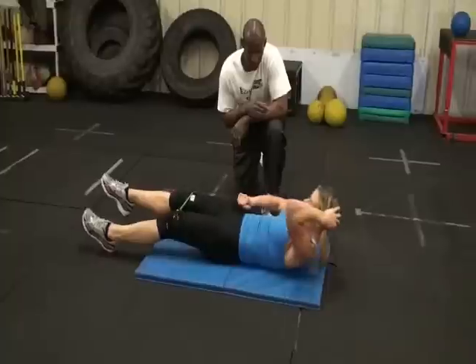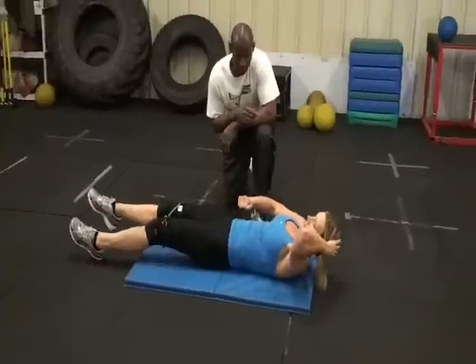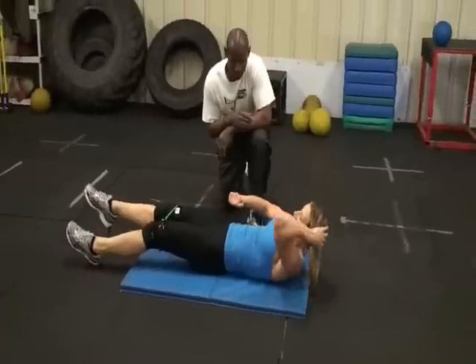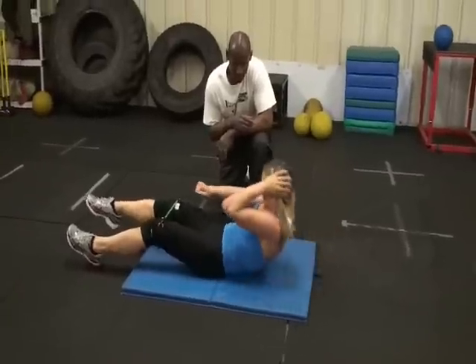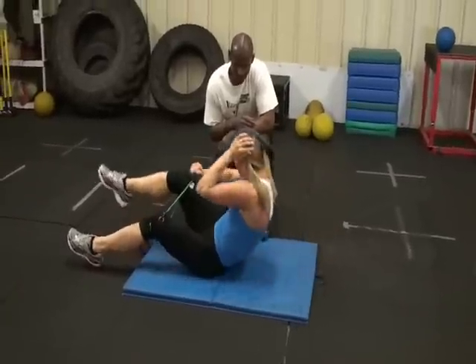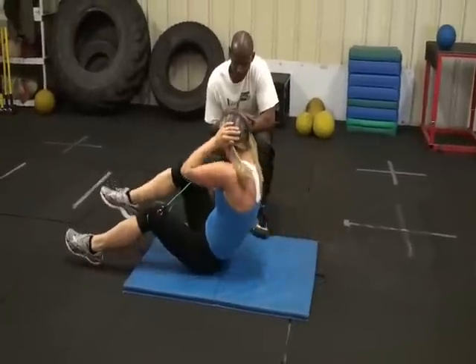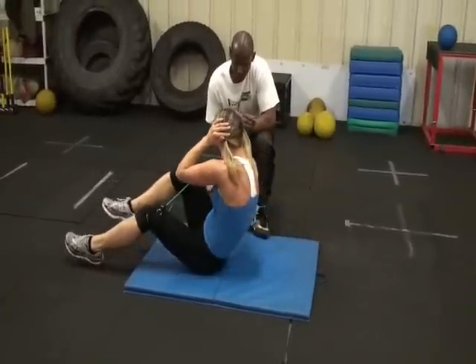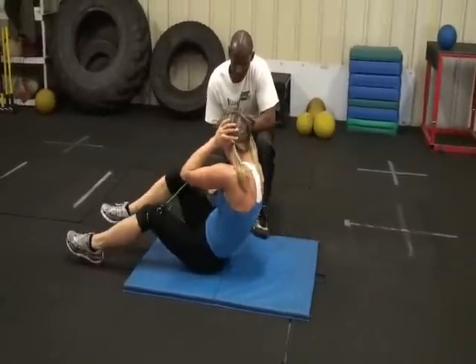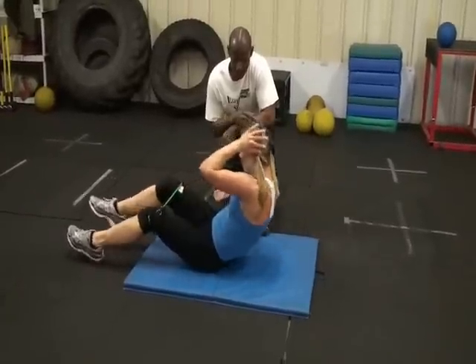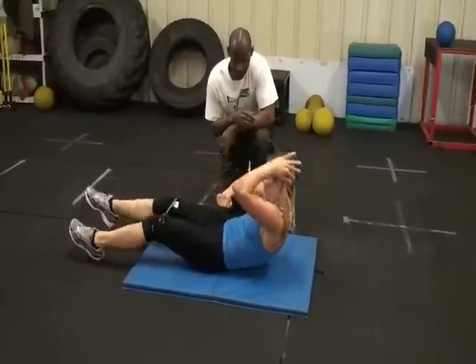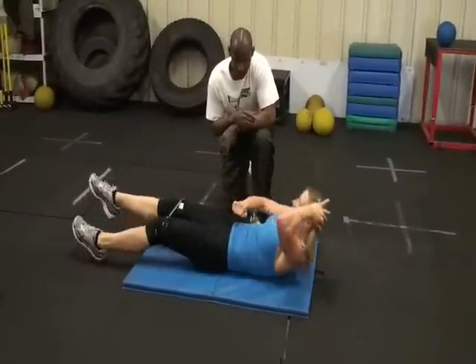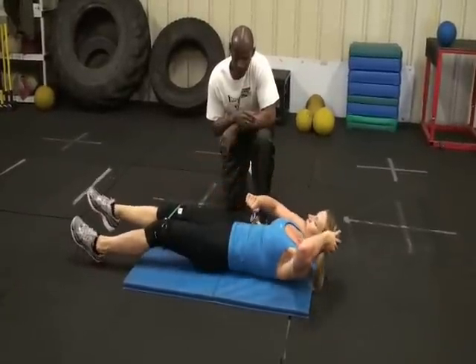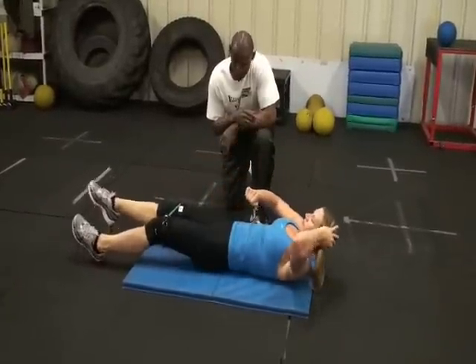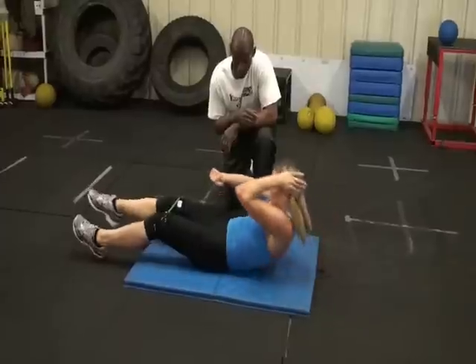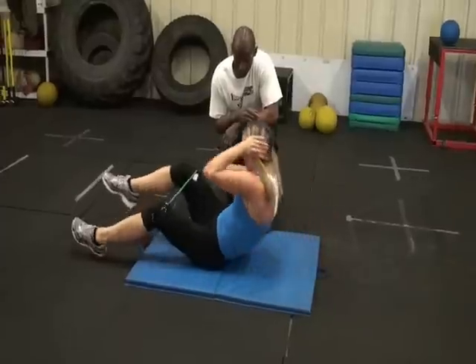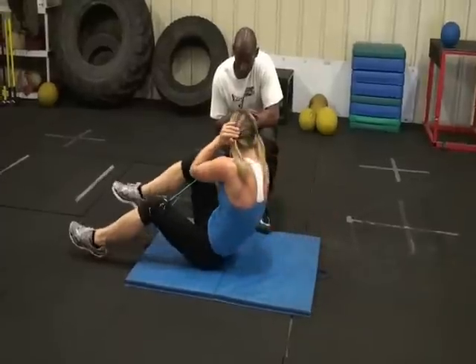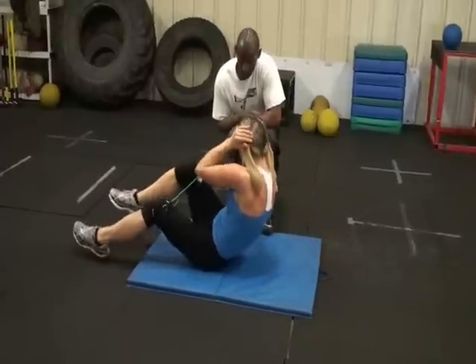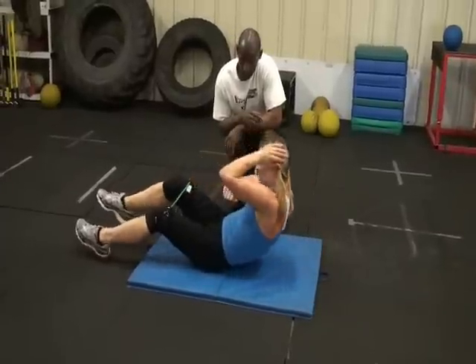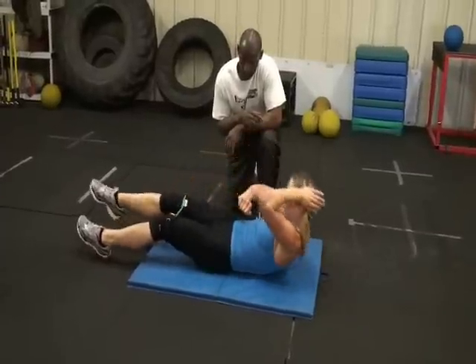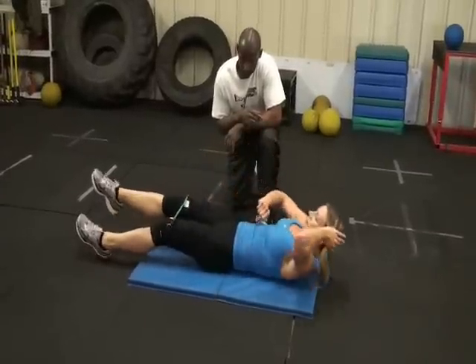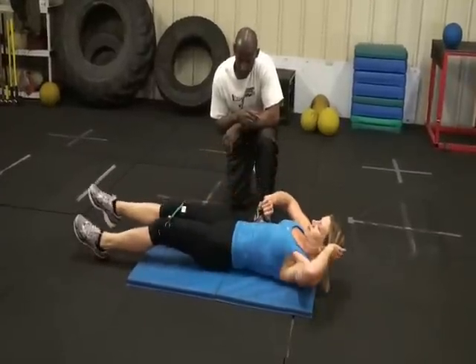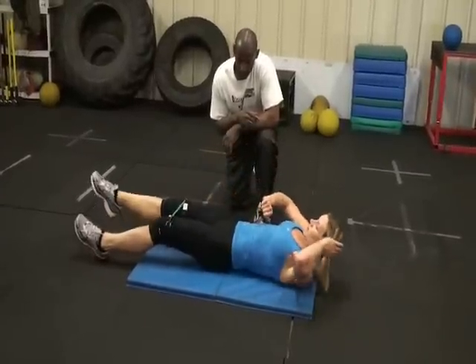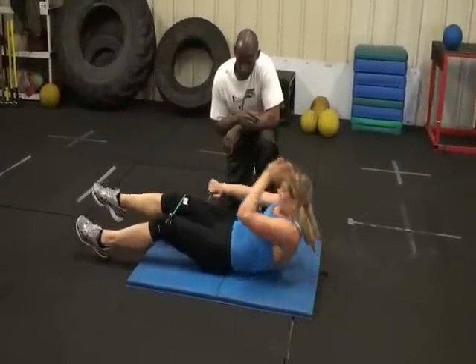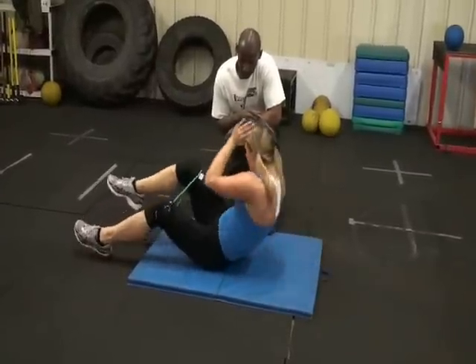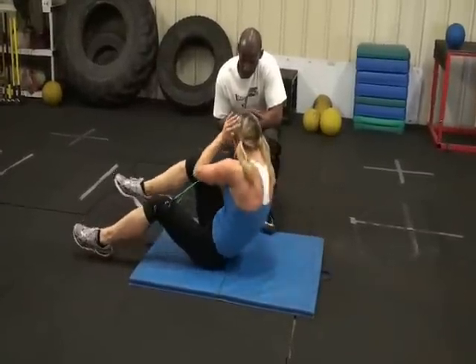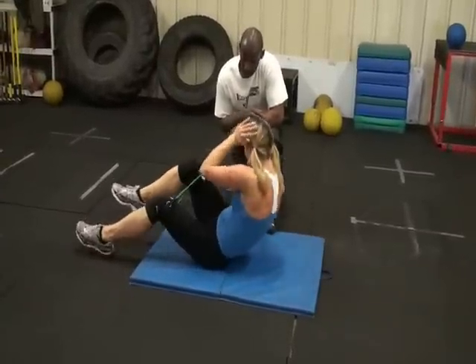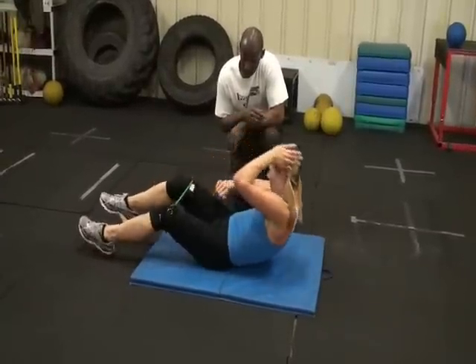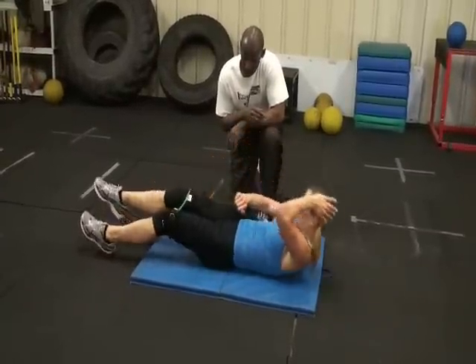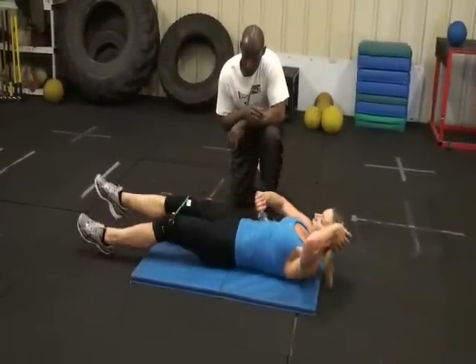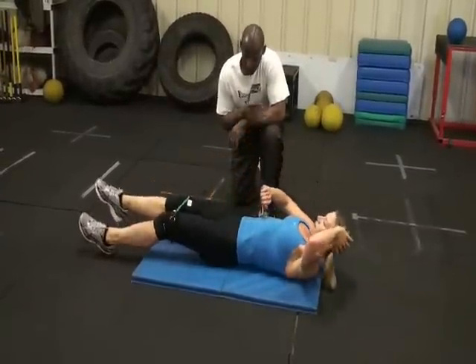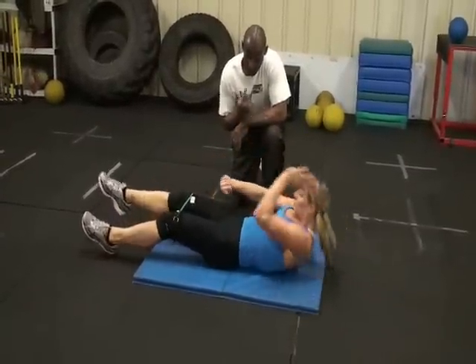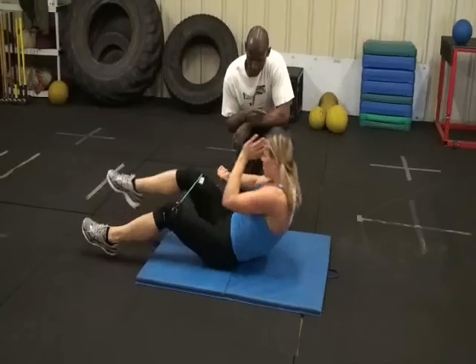If you're training for more strength and rehabilitation, go slow — come up and pause, go down slow. If you're training for more muscle tone and weight loss, you're going to speed up.